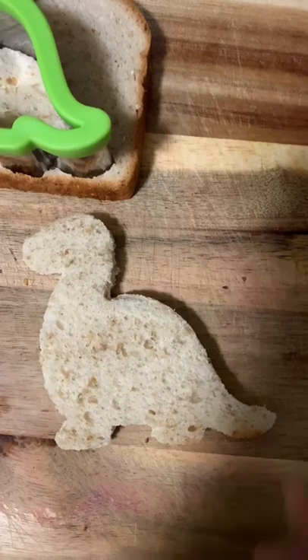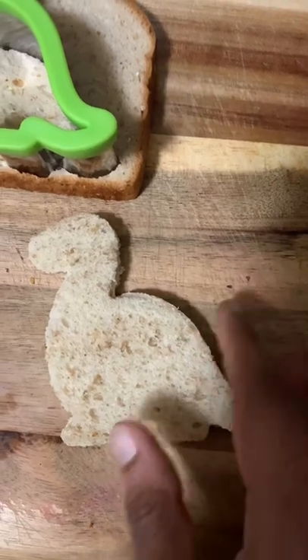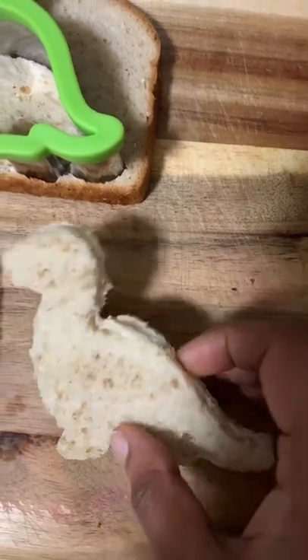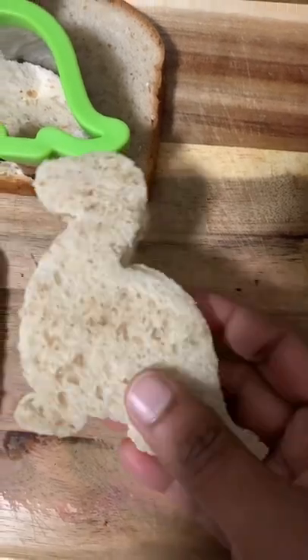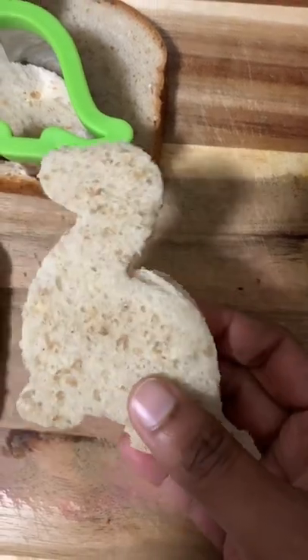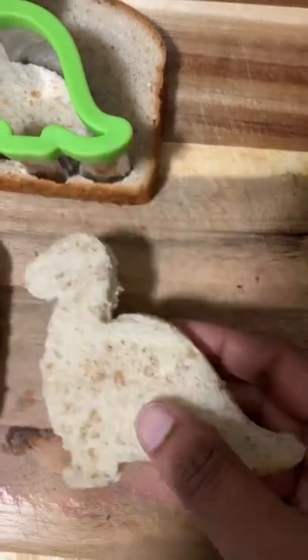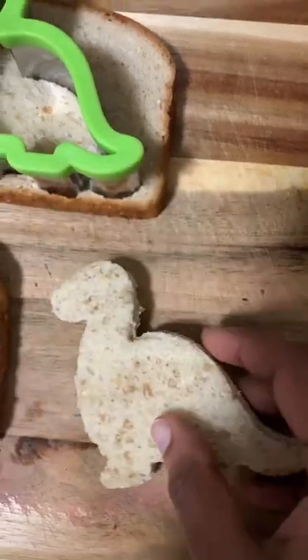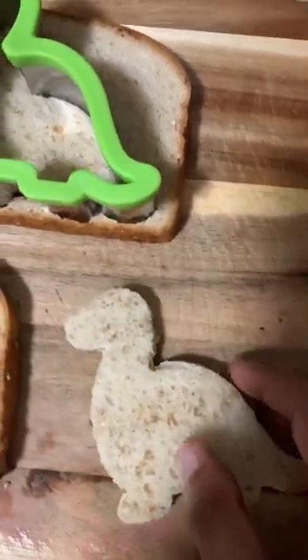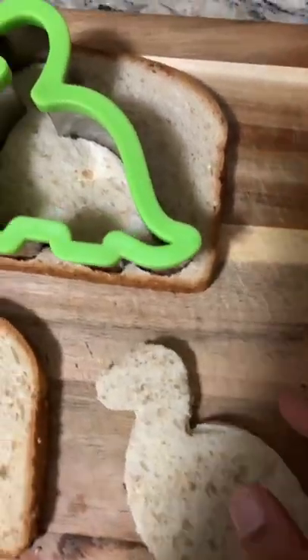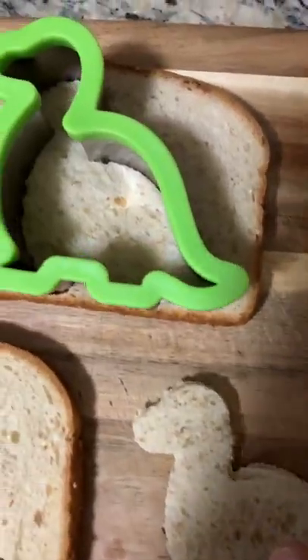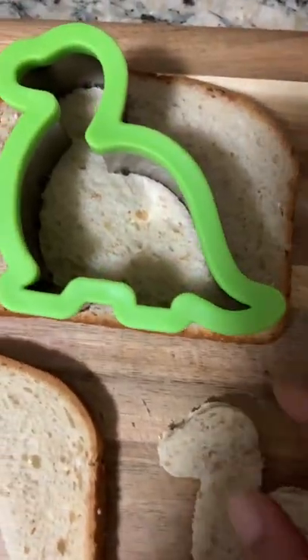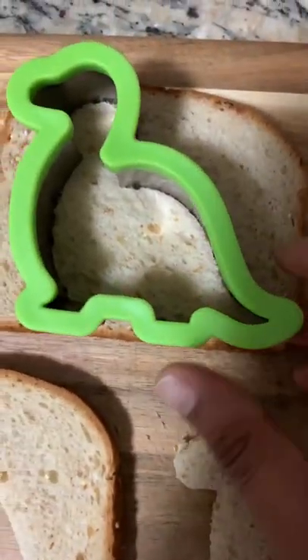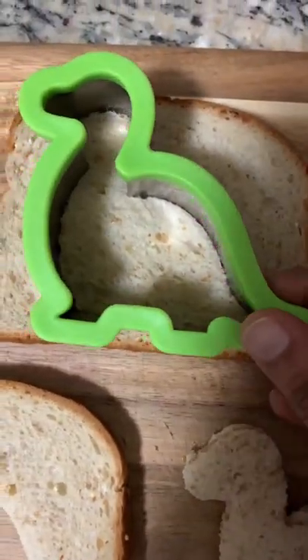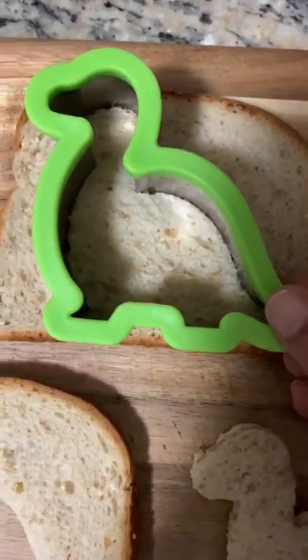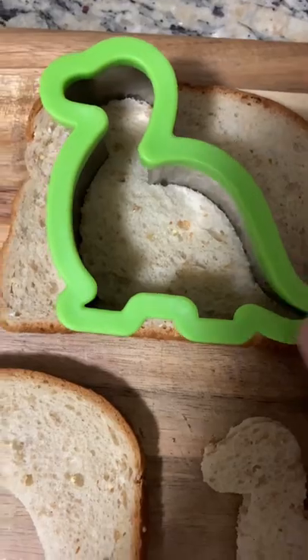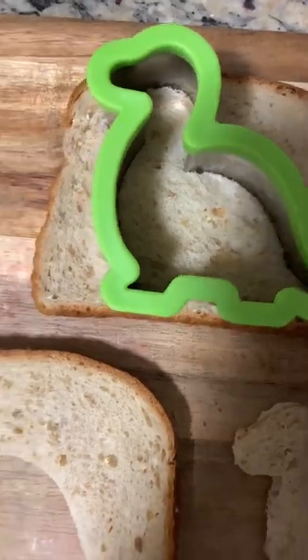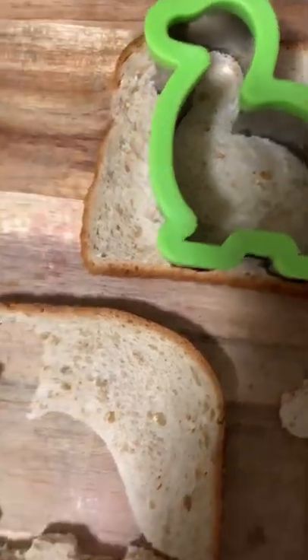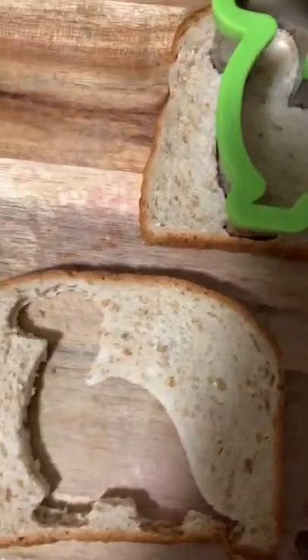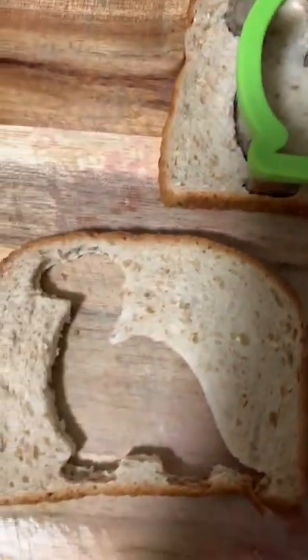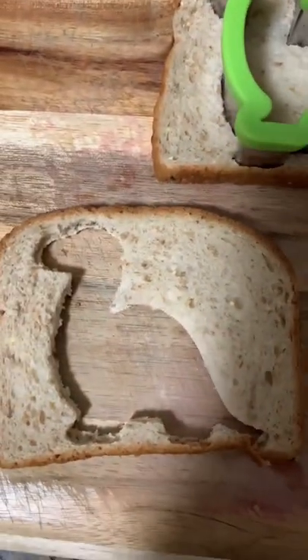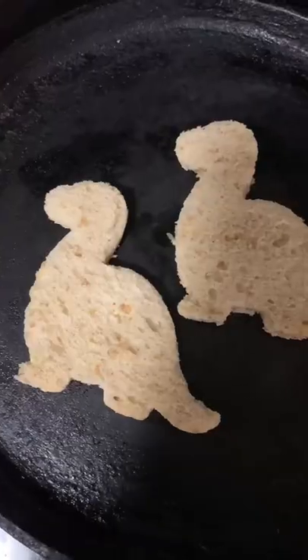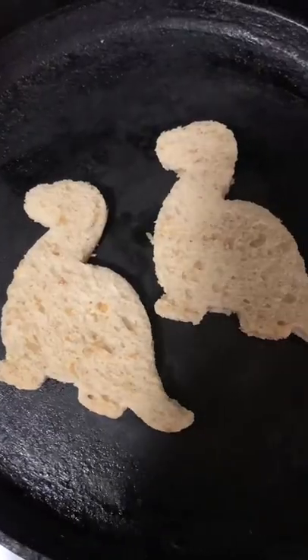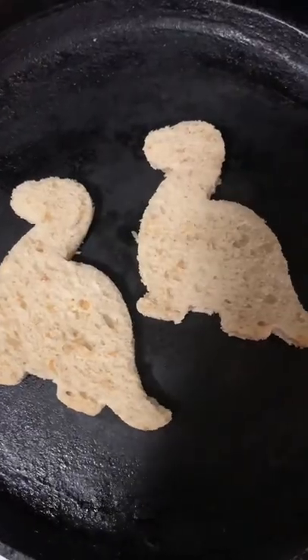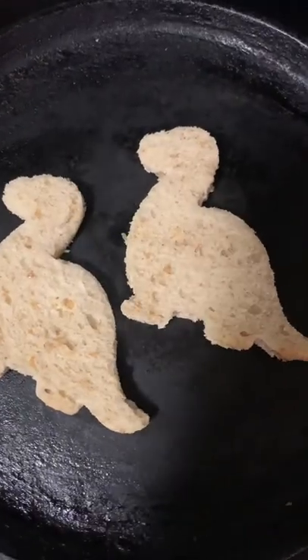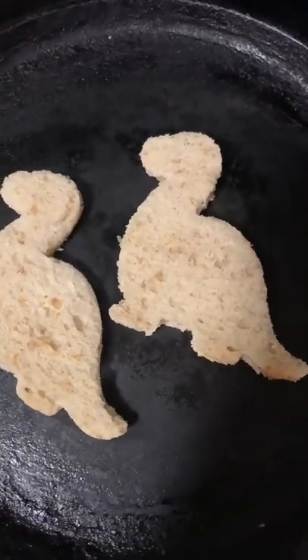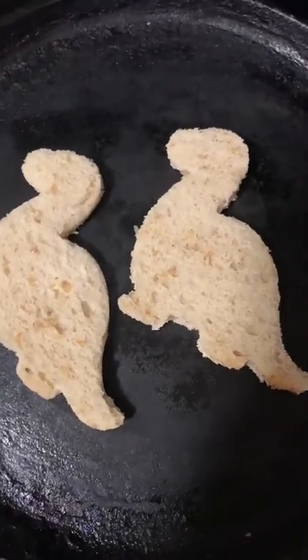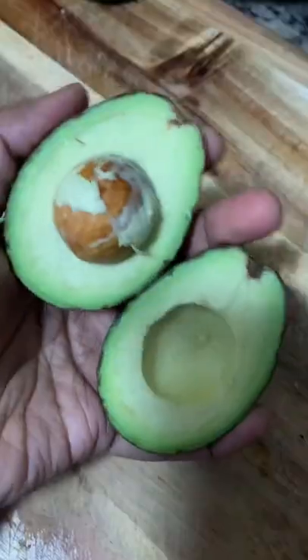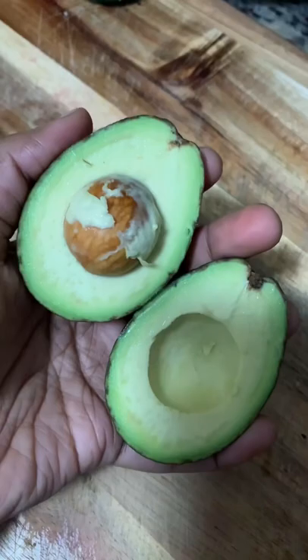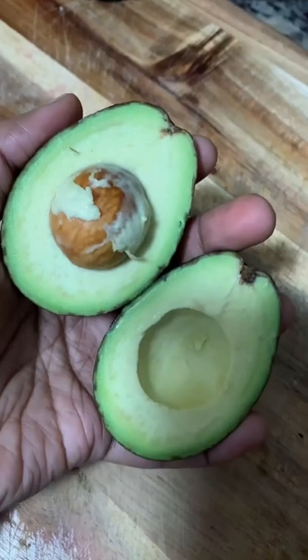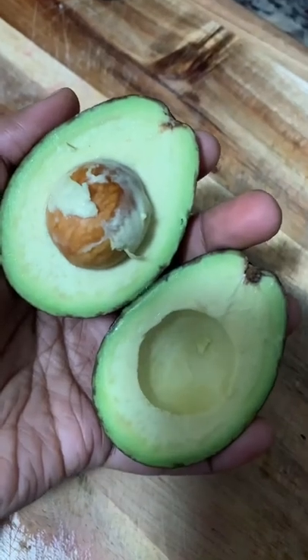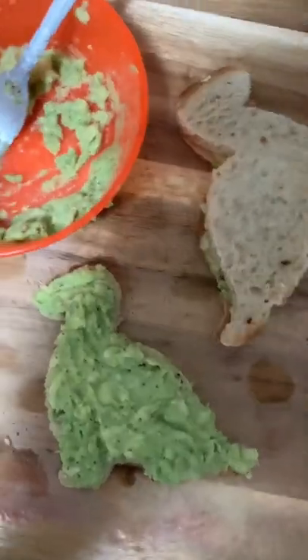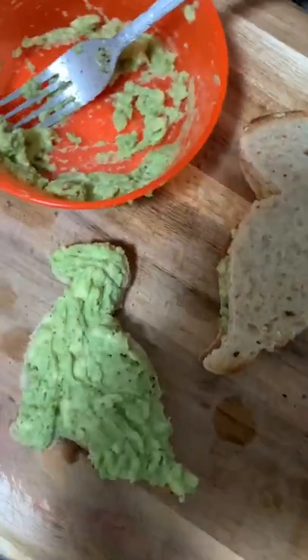Hey all, good morning! Let's pack some avocado sandwiches today. I am using this dino shape sandwich cutter to make this cute dino shape toast. Toast it gently and cool down a bit.